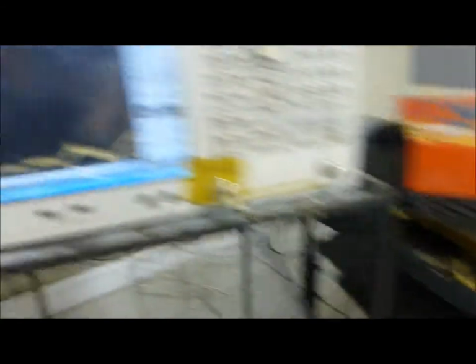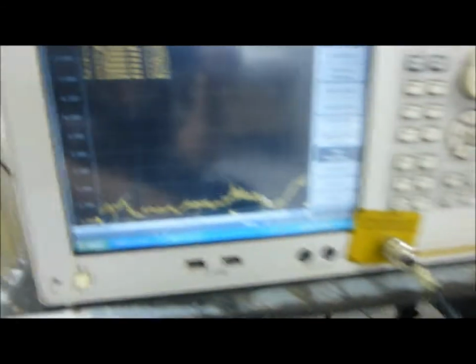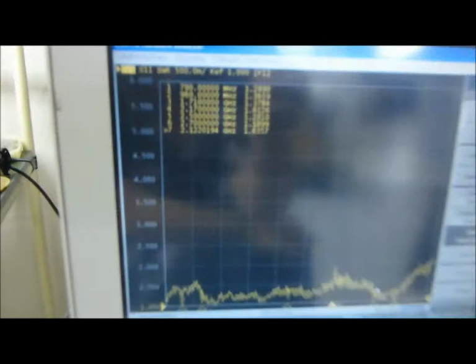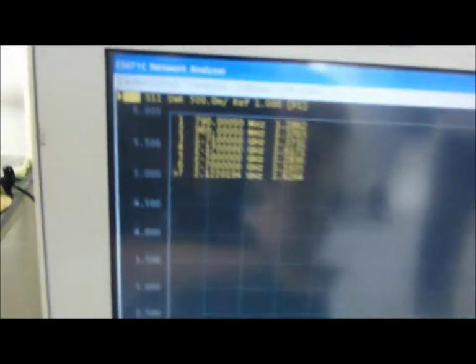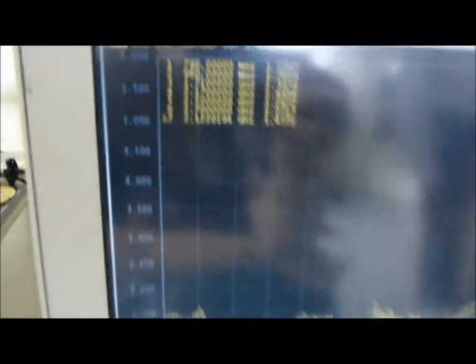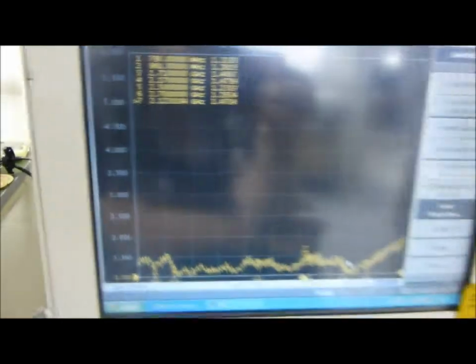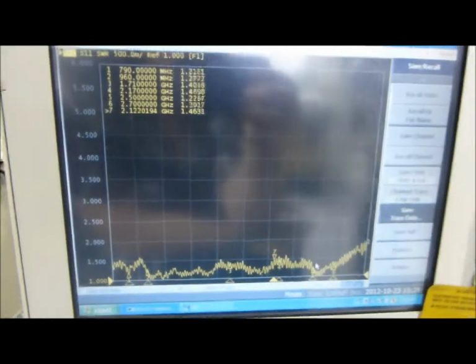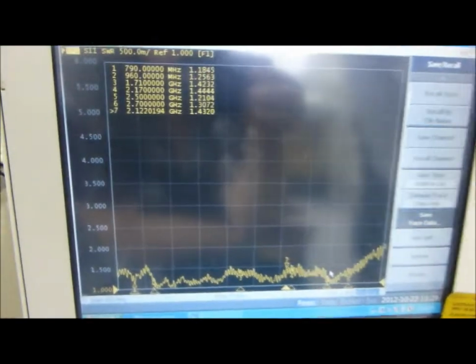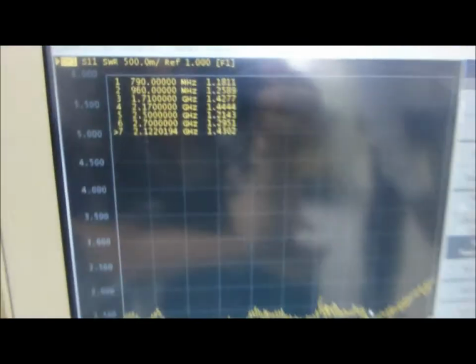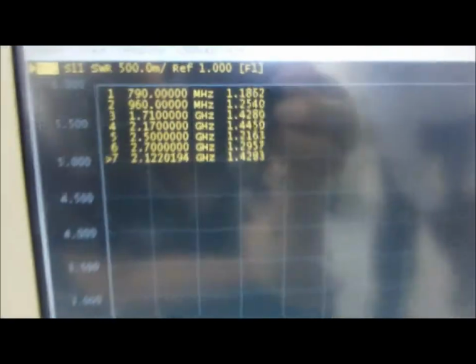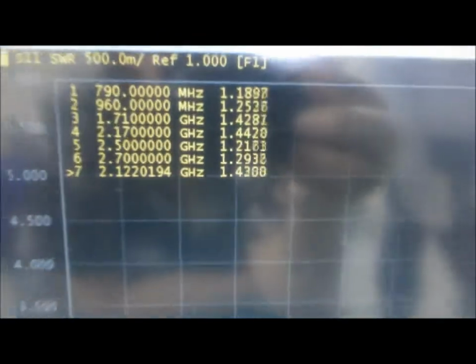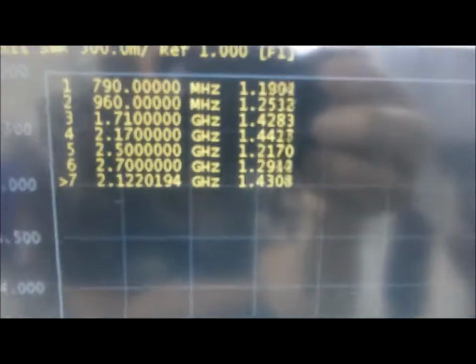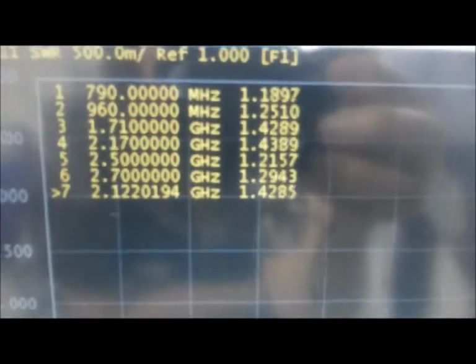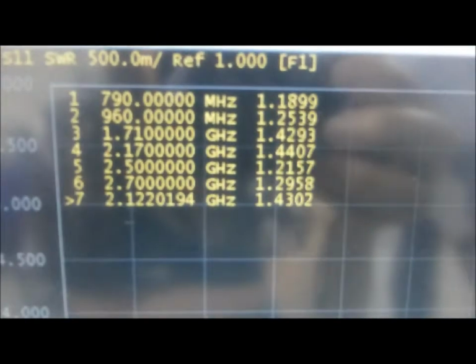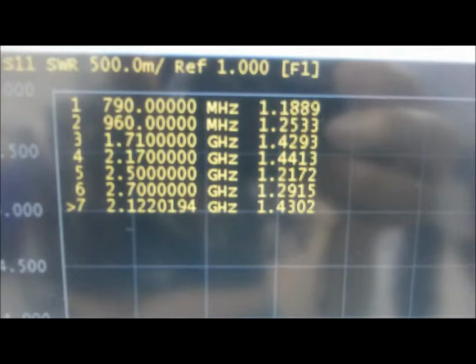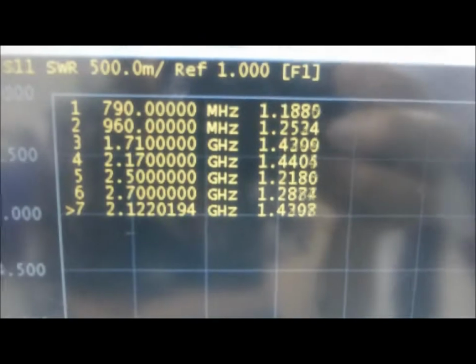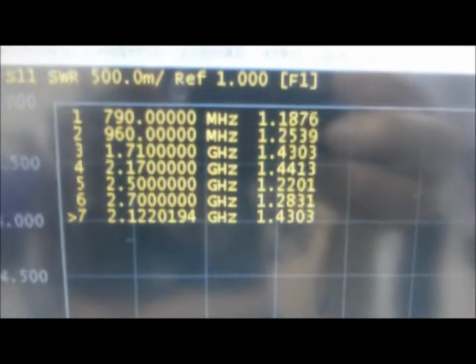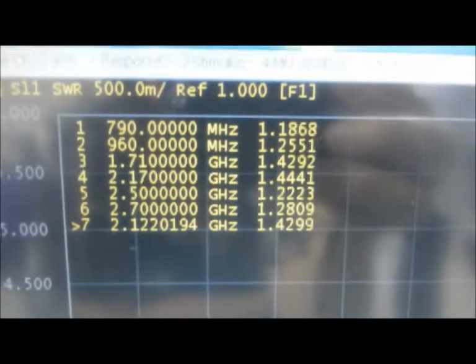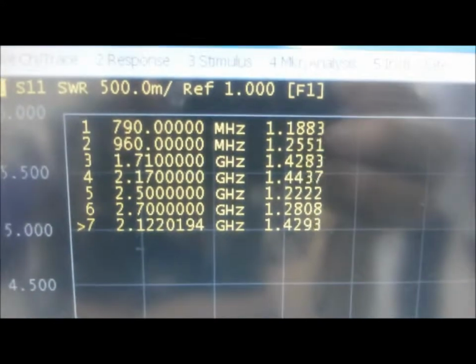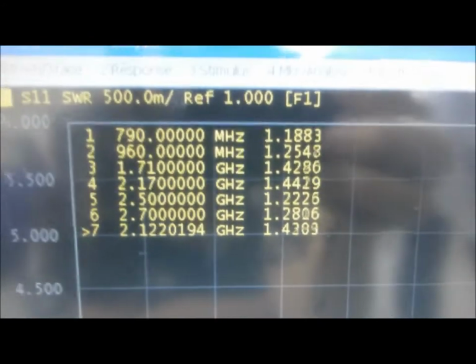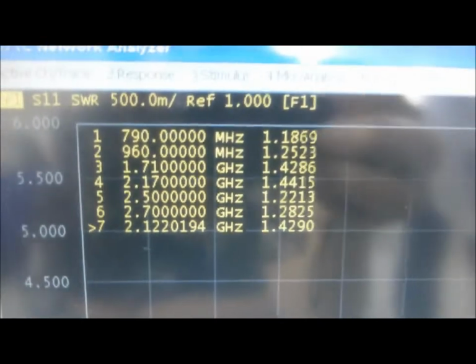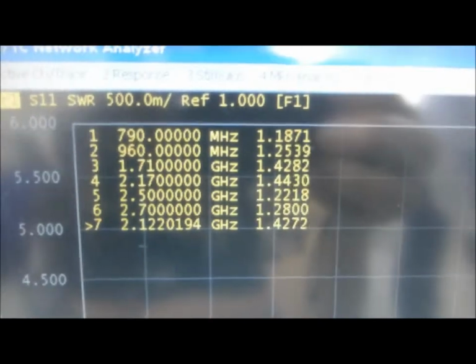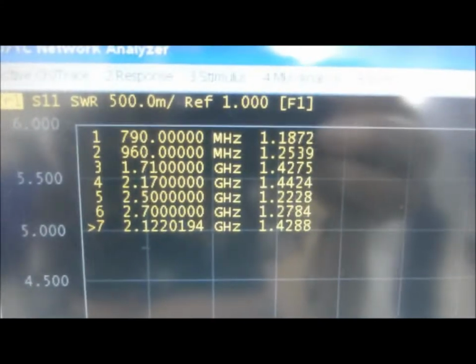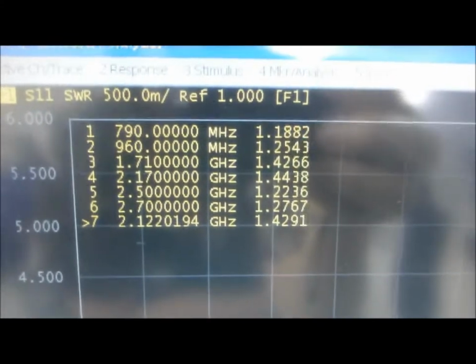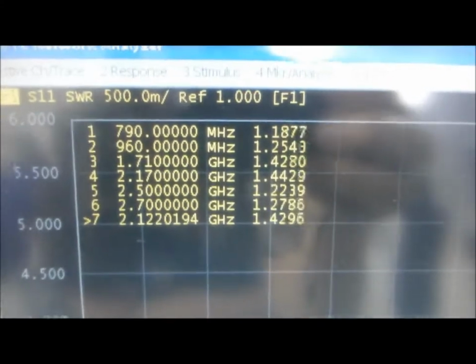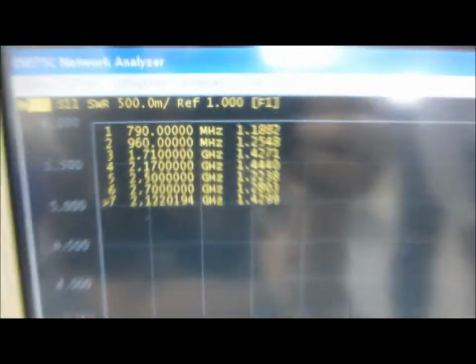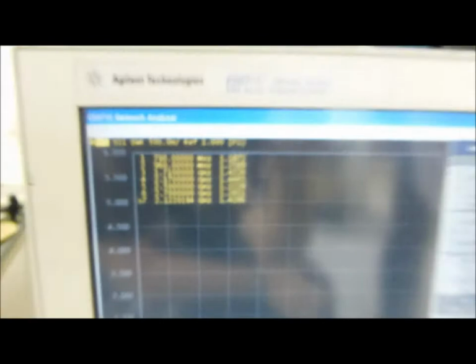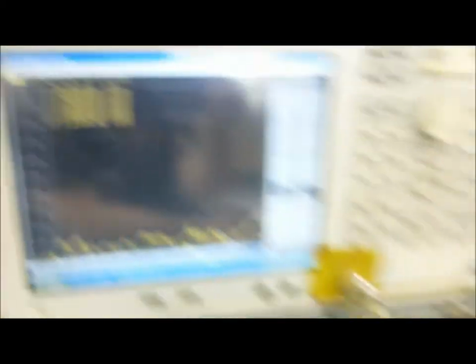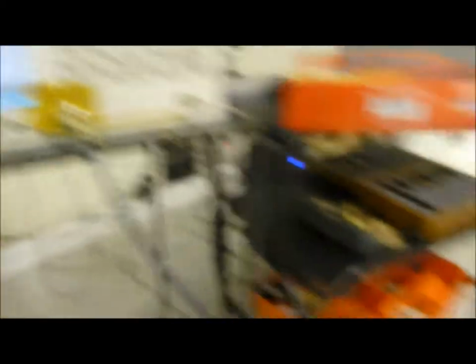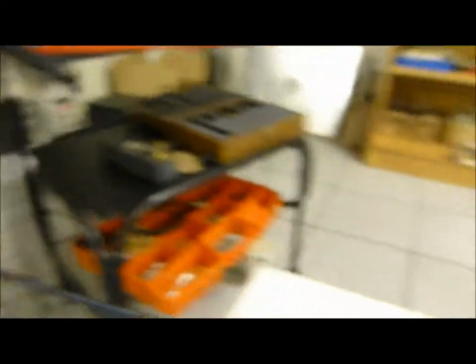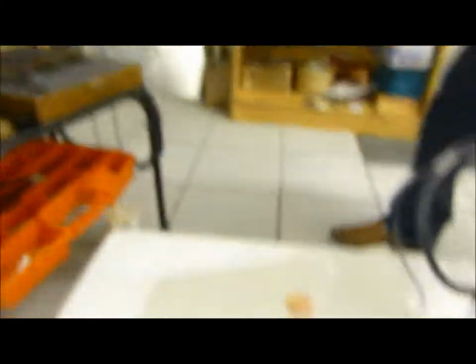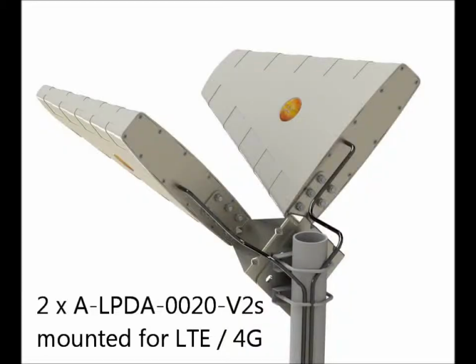As you can see, it's well below 1.5 to 1 VSWR, indicating that the antenna does operate within the specification at low temperatures. Thank you.